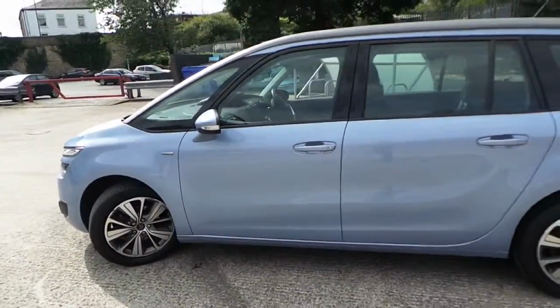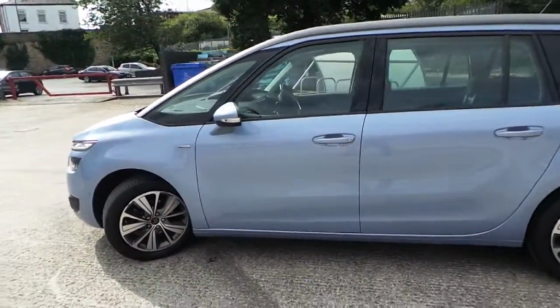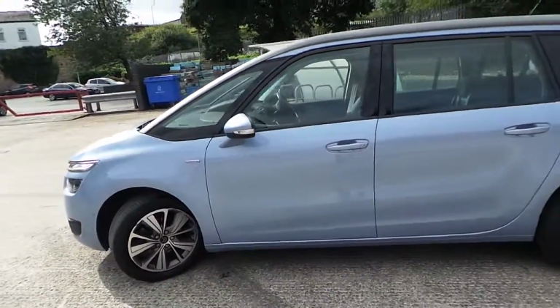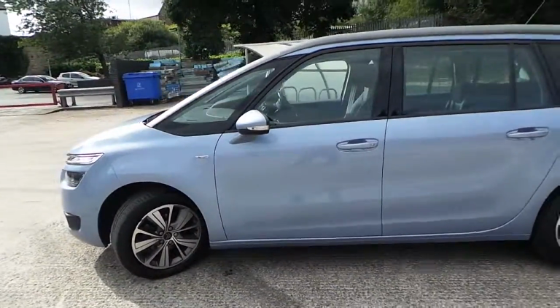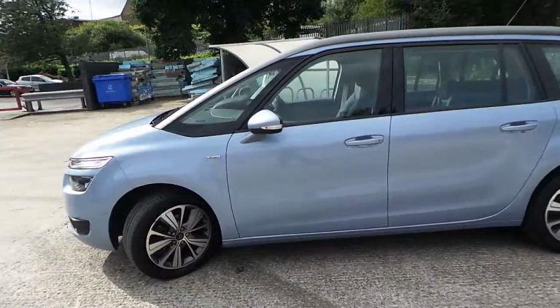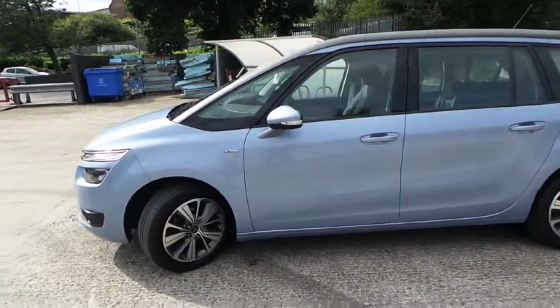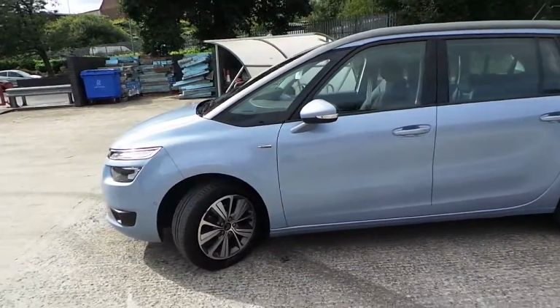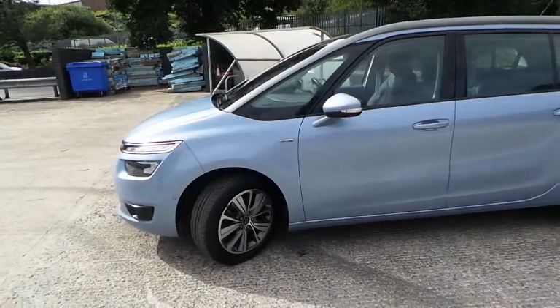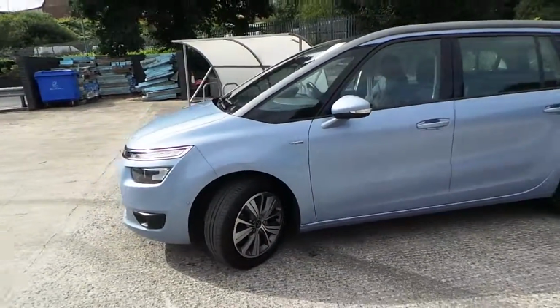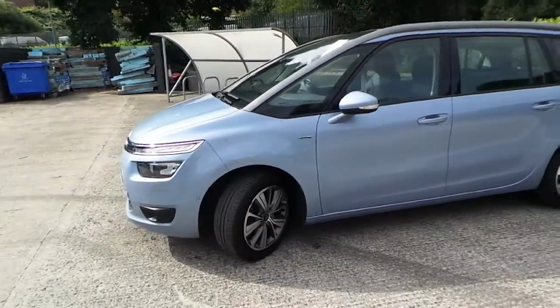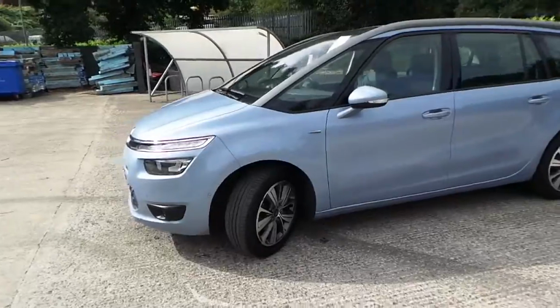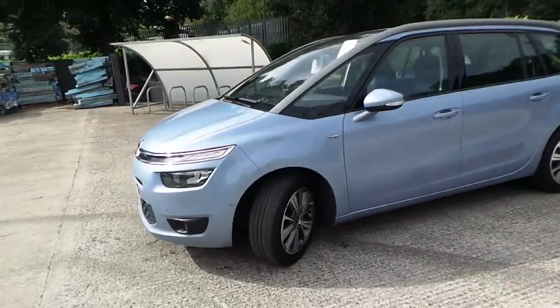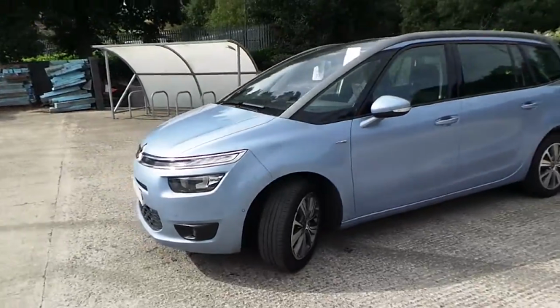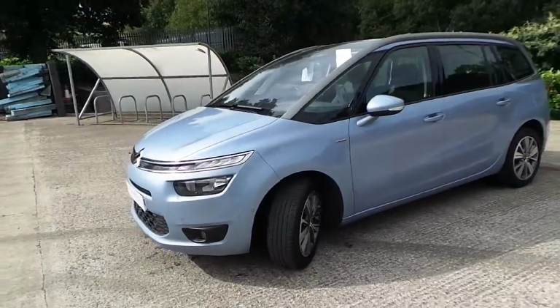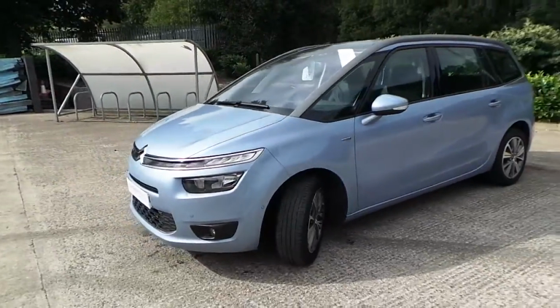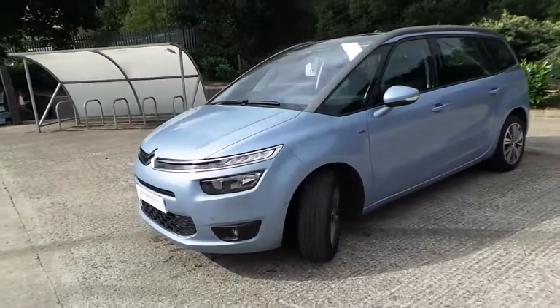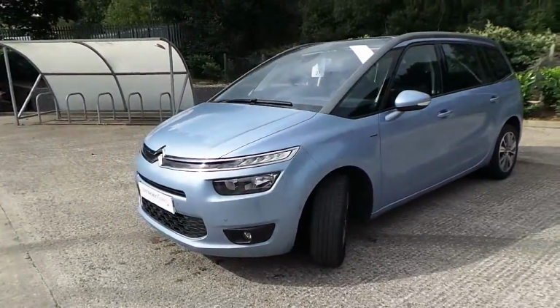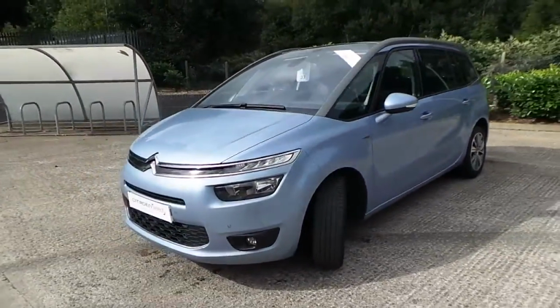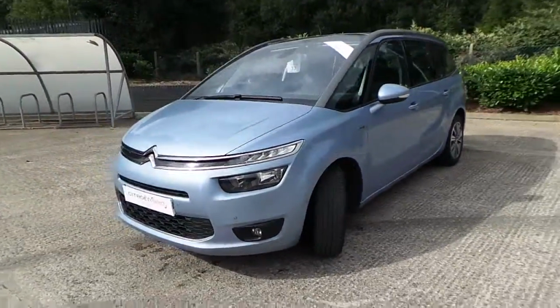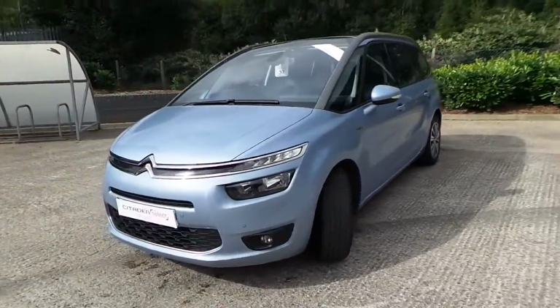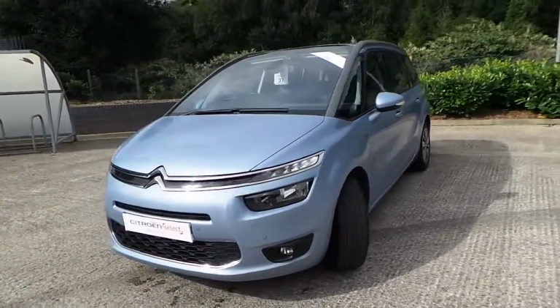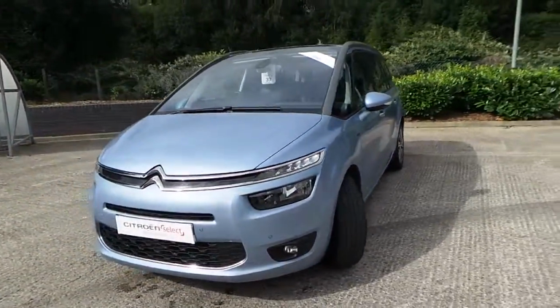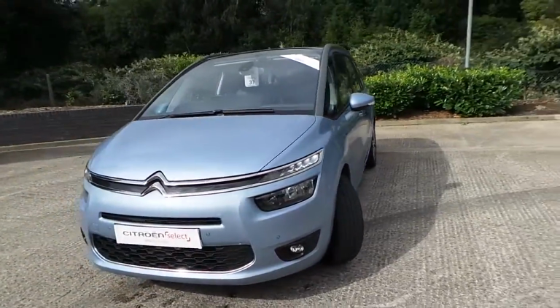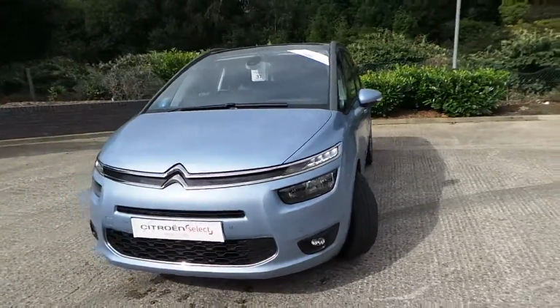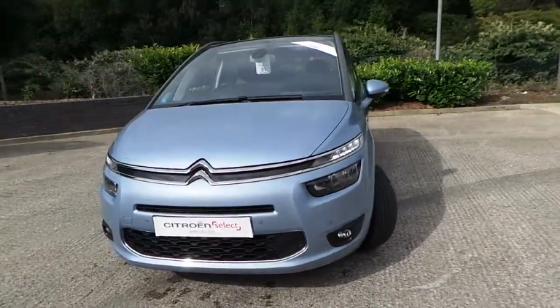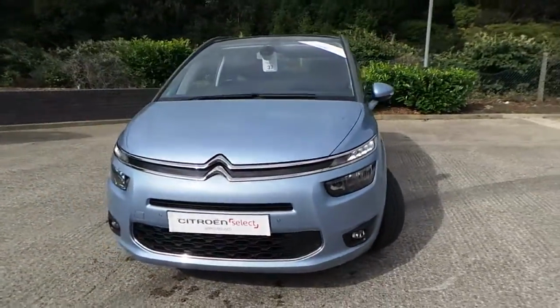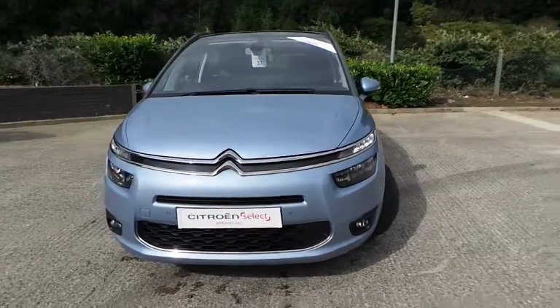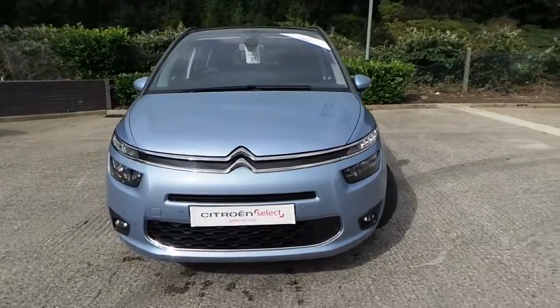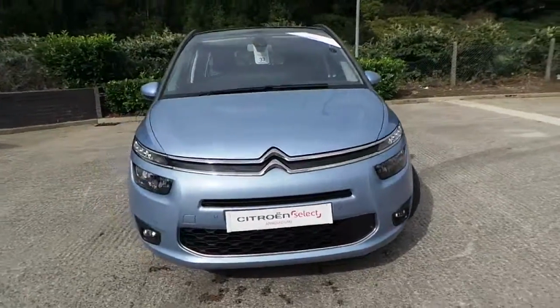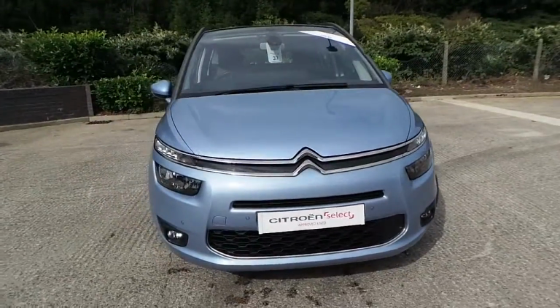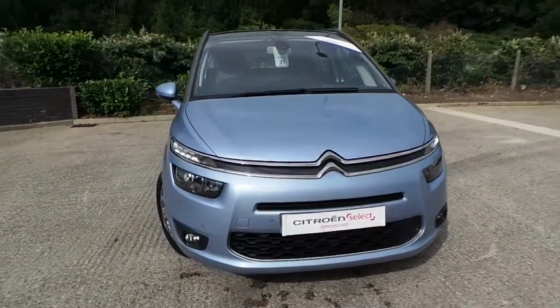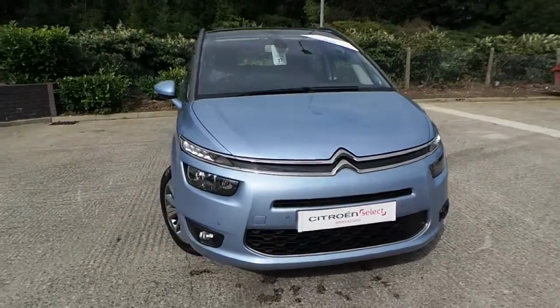It features indicators in the door mirrors and front parking sensors, as well as LED daytime running lamps and front fog lights.